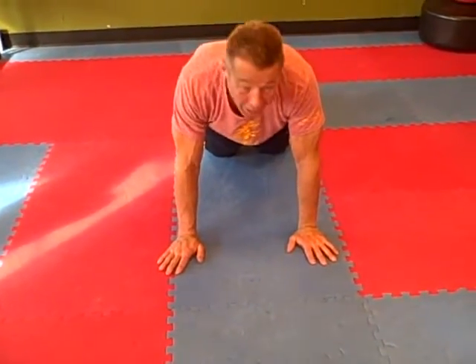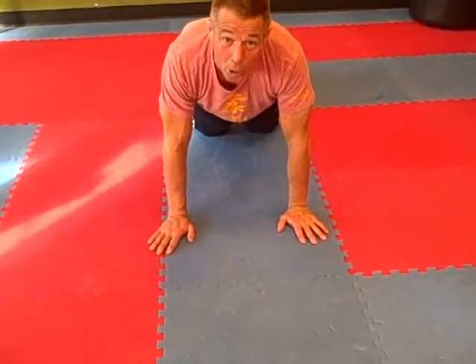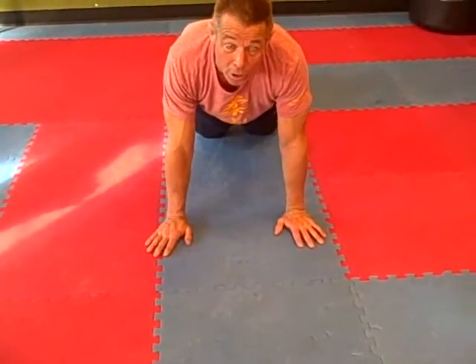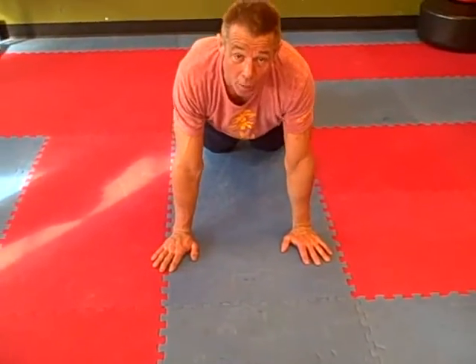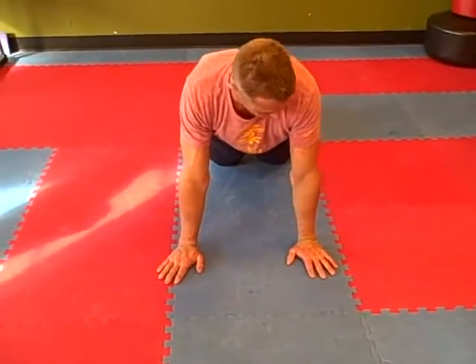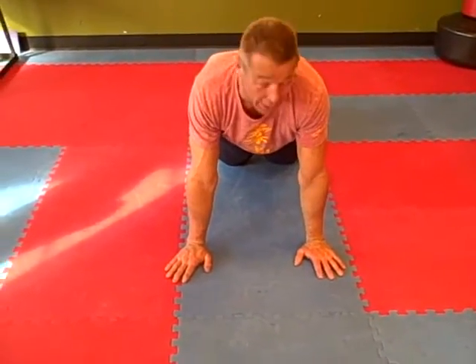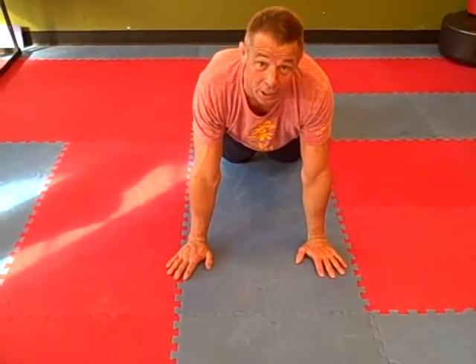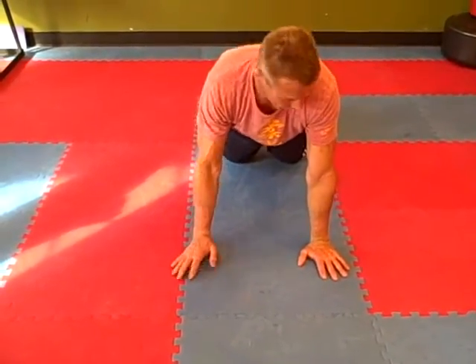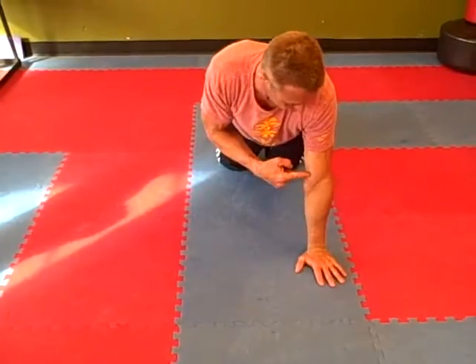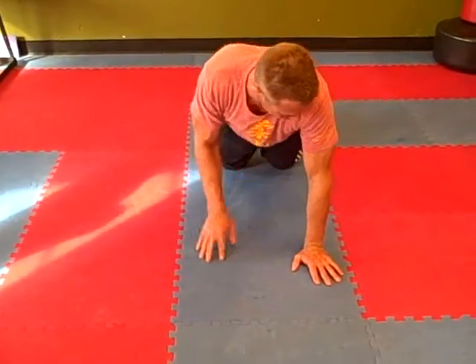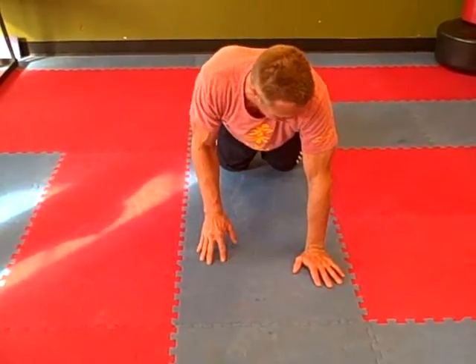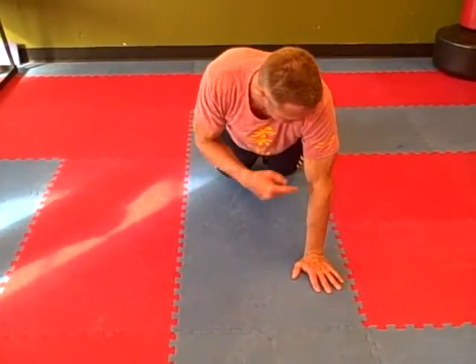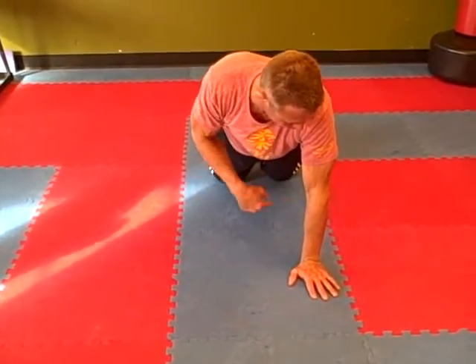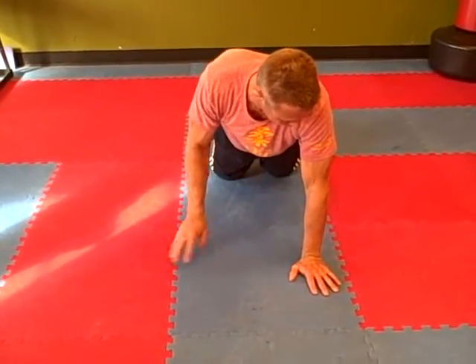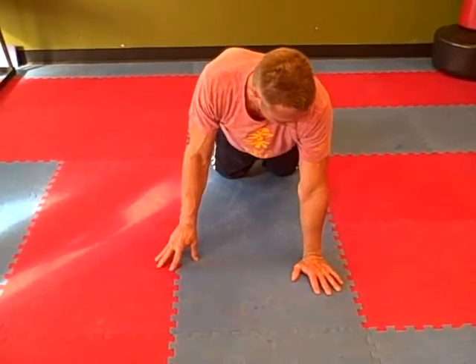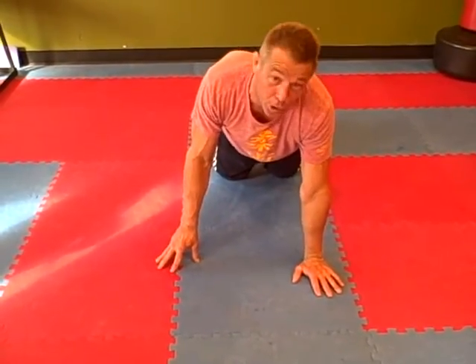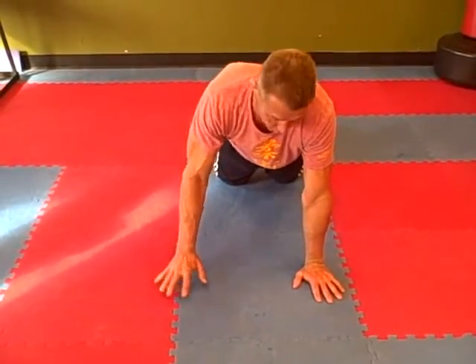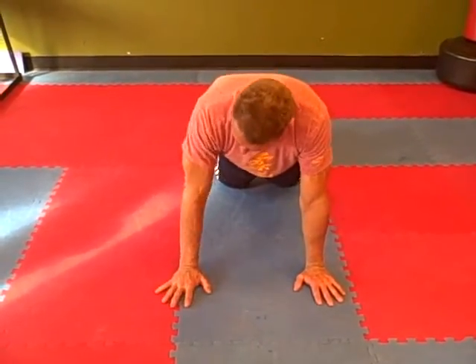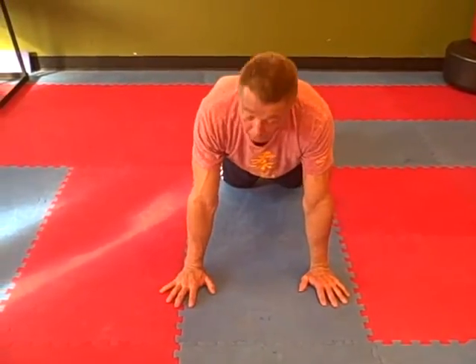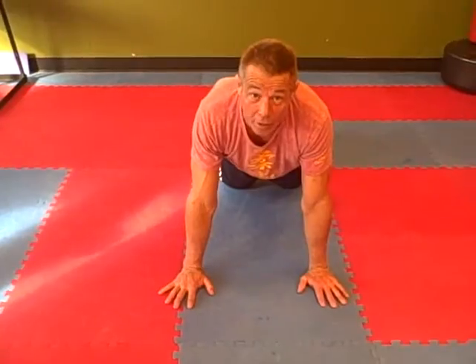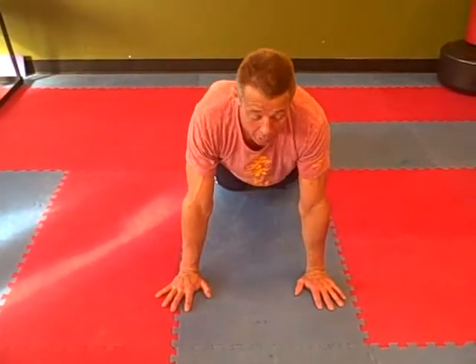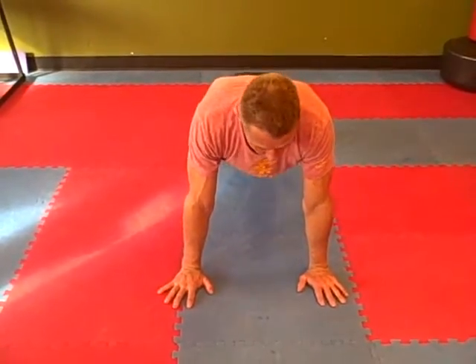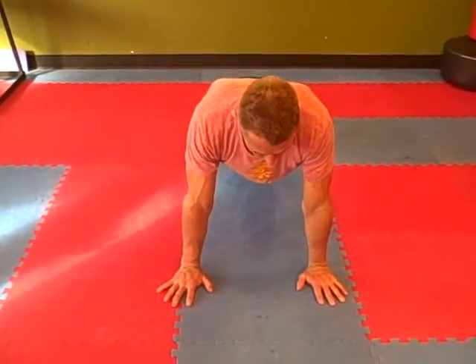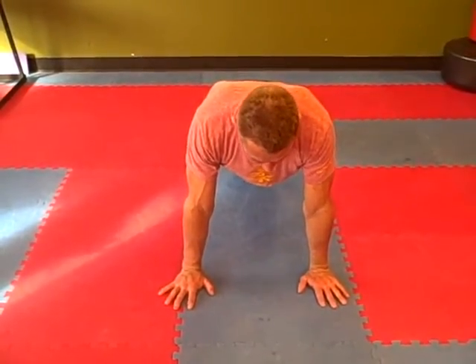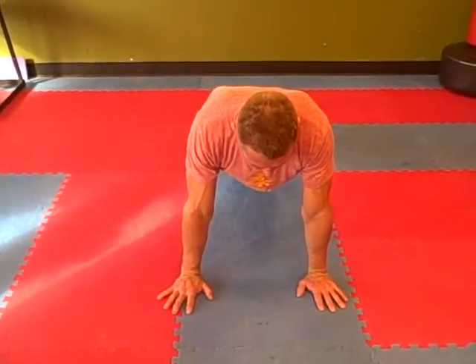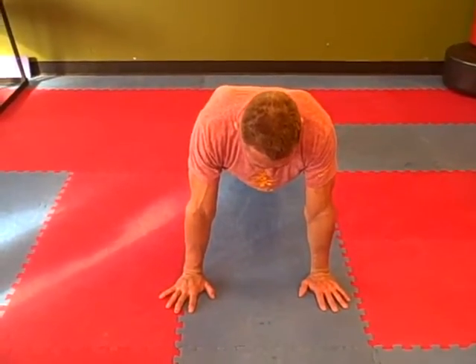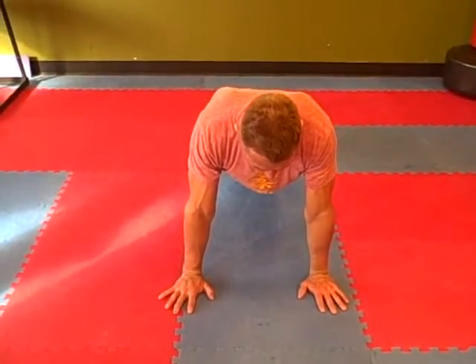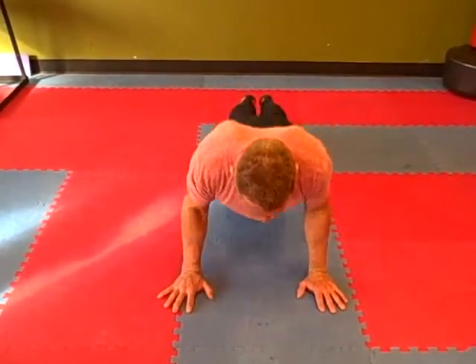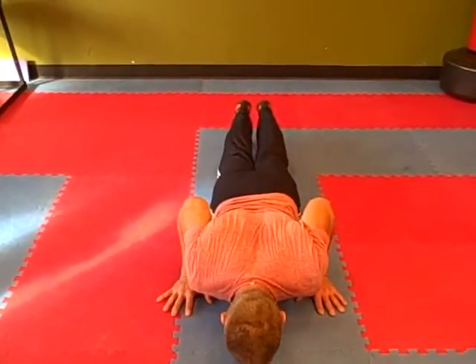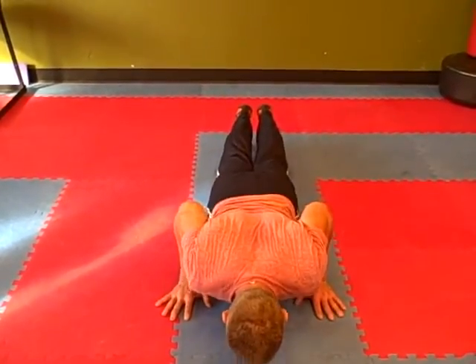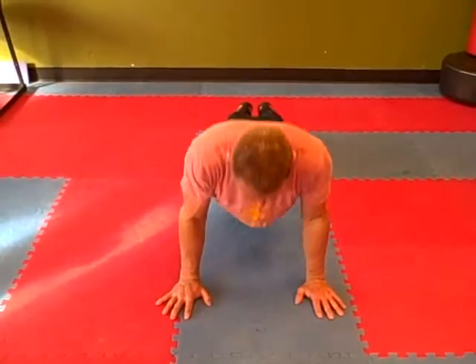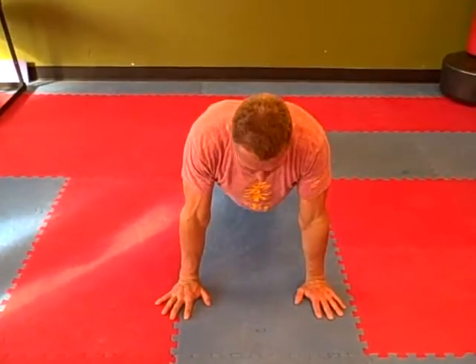My elbows come forward. This is what we're talking about — not that. Right here is bad. This is good. So I'm here like so. Come up on all fours. I can do the push-up either way: straight back and back up.